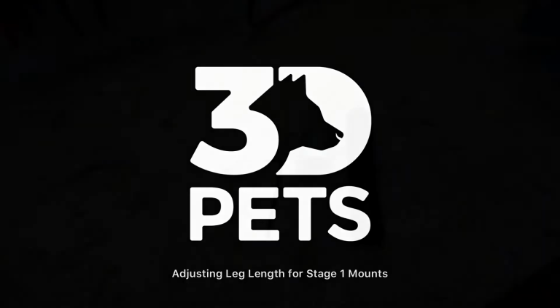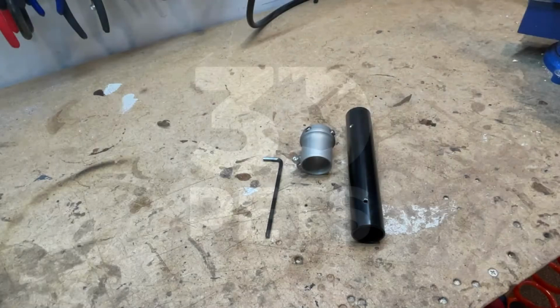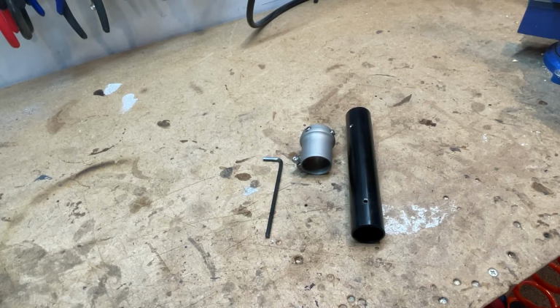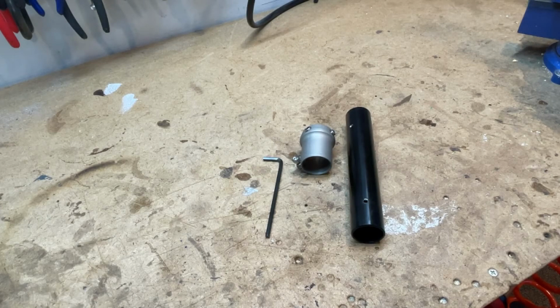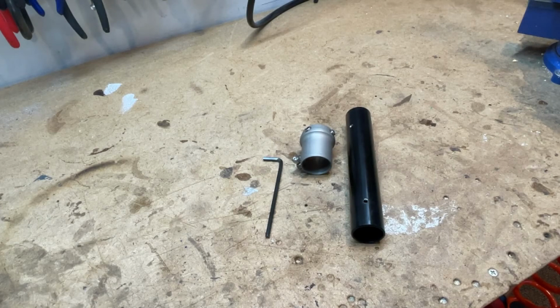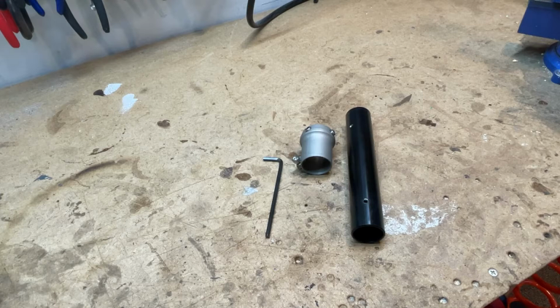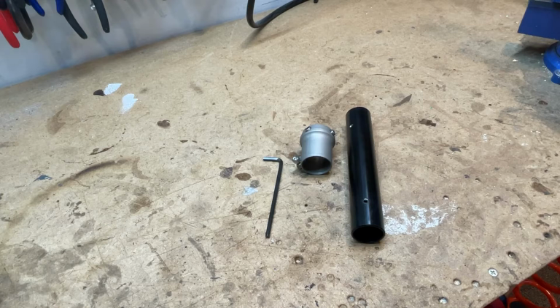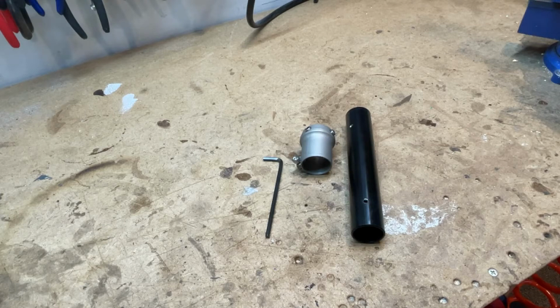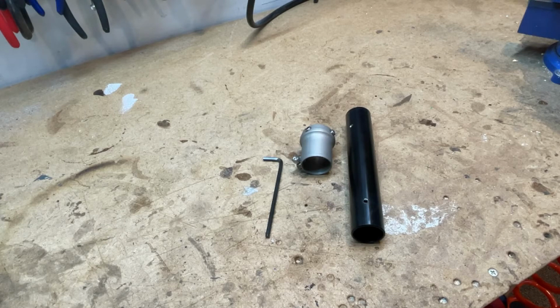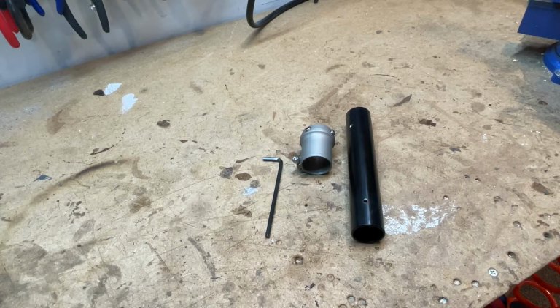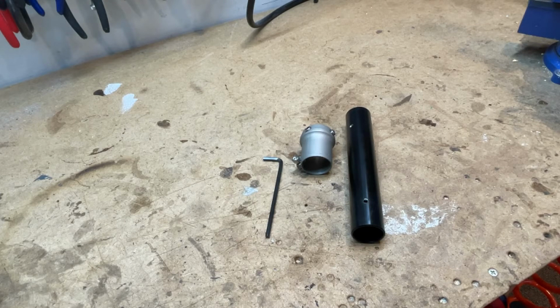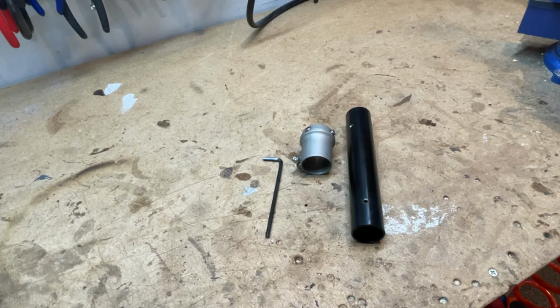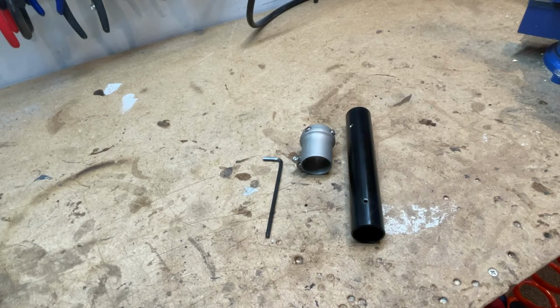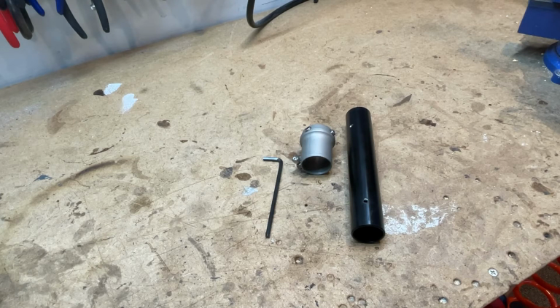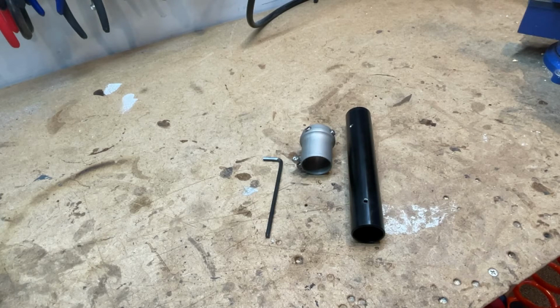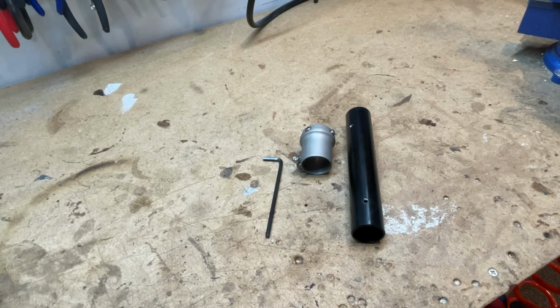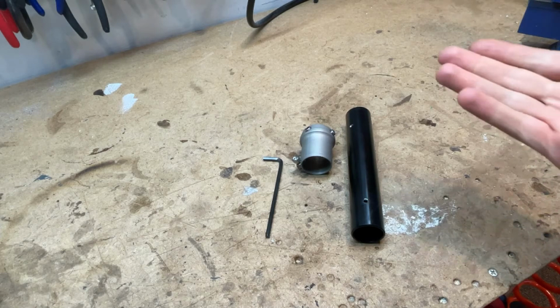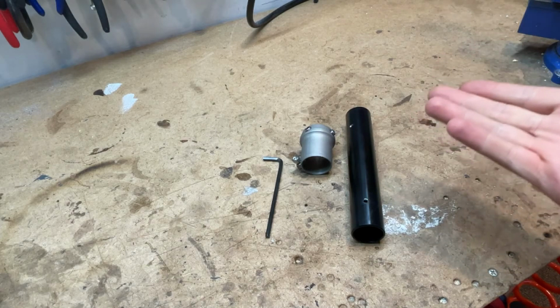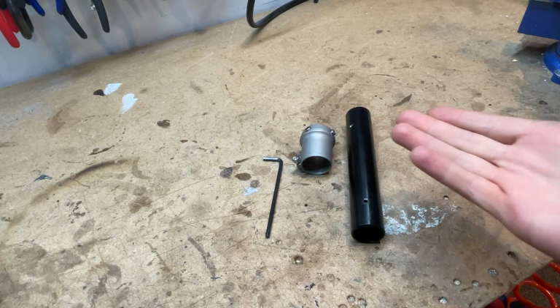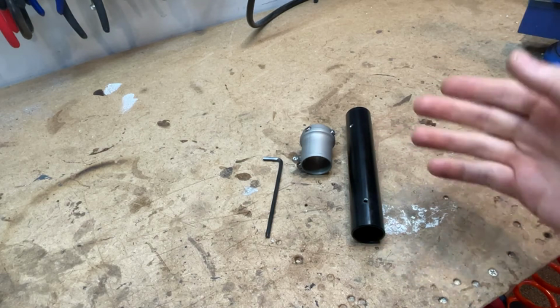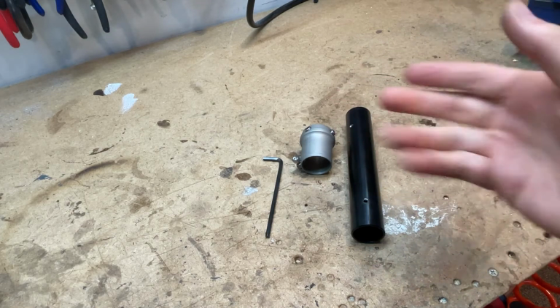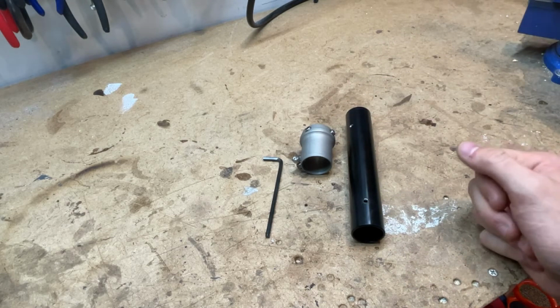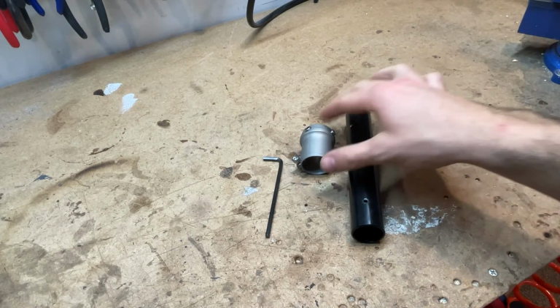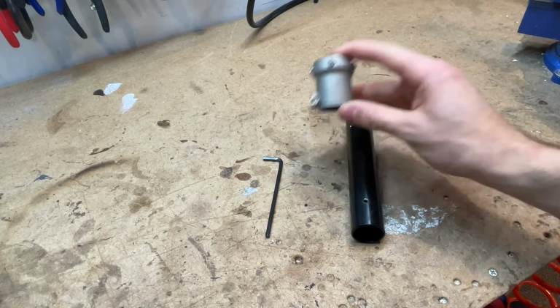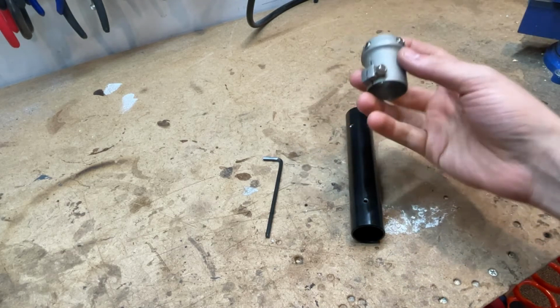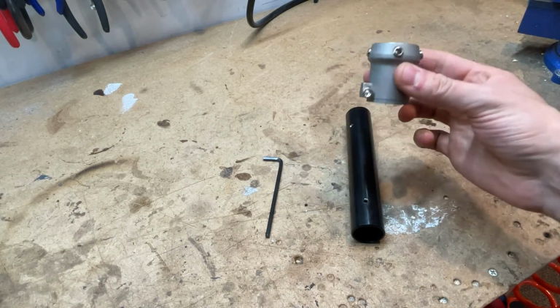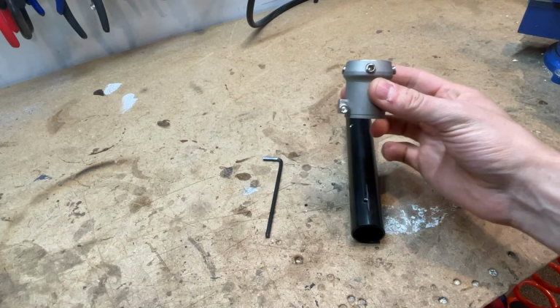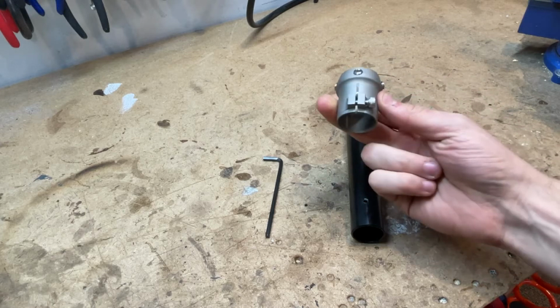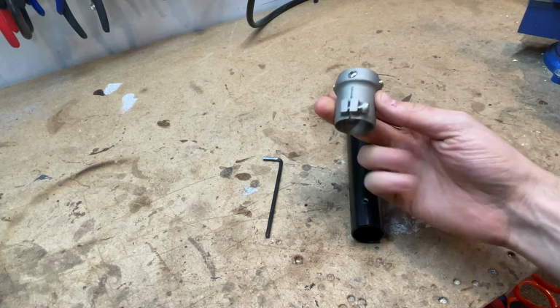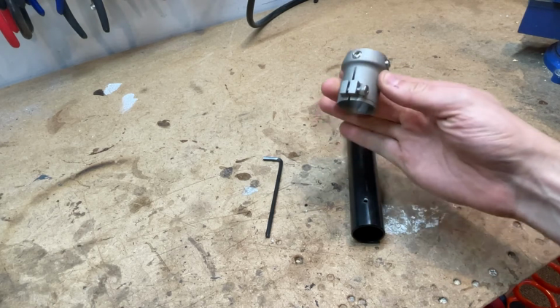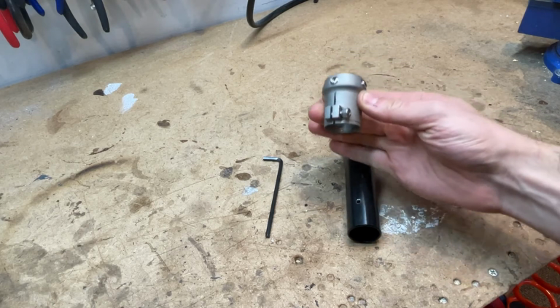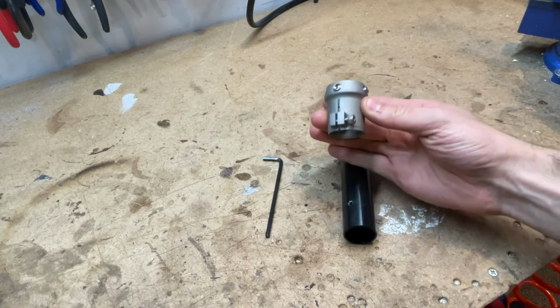Hi everyone, welcome to the 3D Pets resource page. Today I'm going to be showing you how to attach your leg to a stage one mount. Obviously we don't have the jacket here — this is just a demonstration — but this is what will be coming off of the jacket when you receive it, if you have the stage one mount.